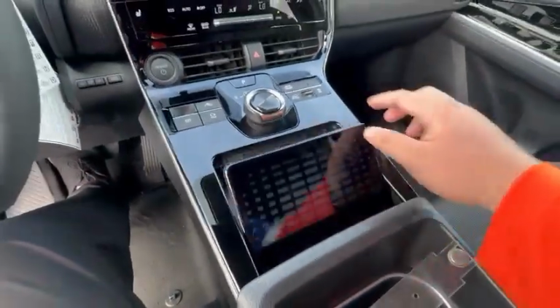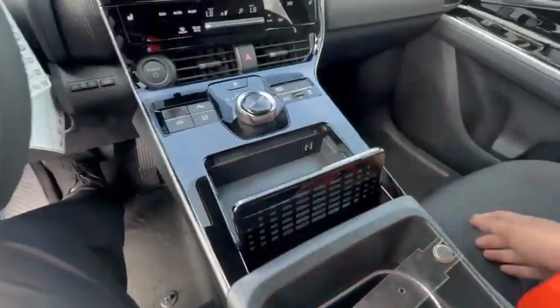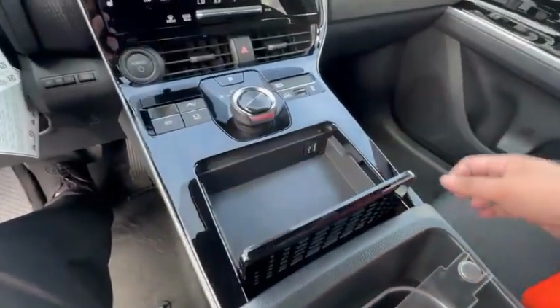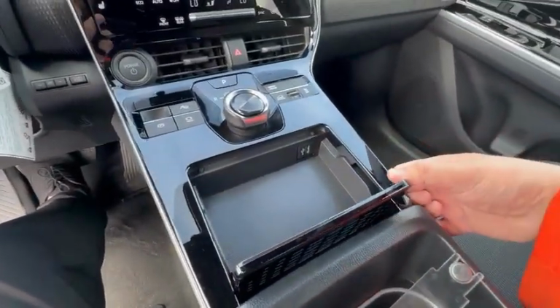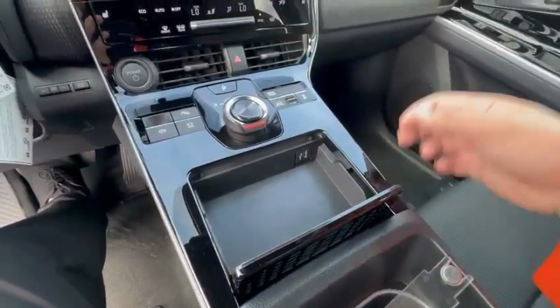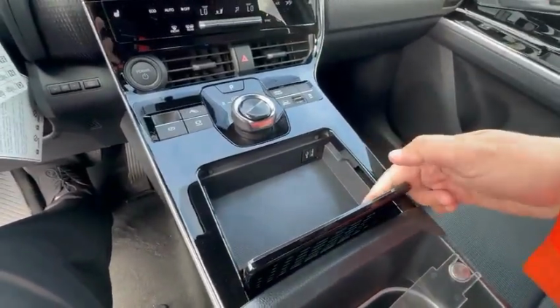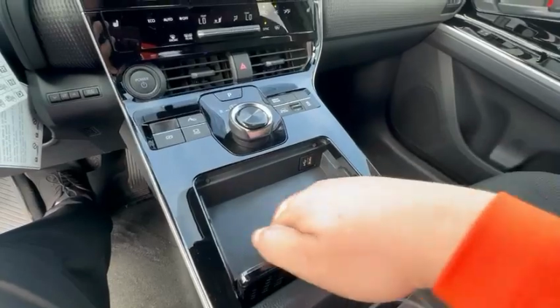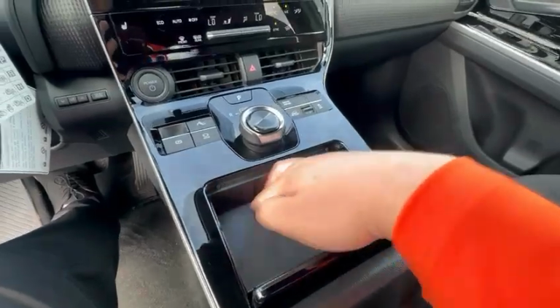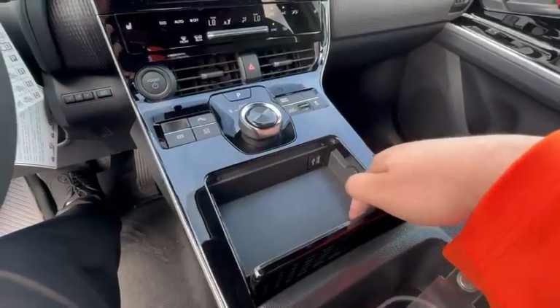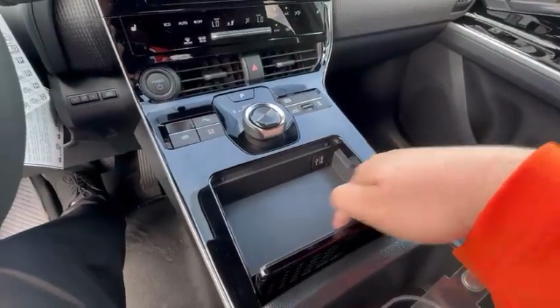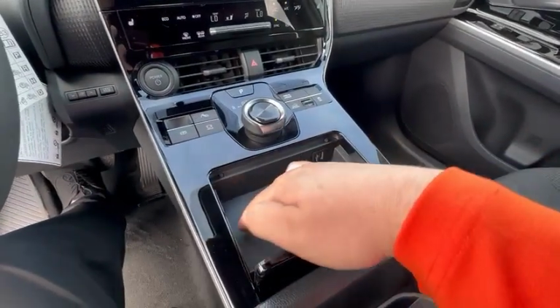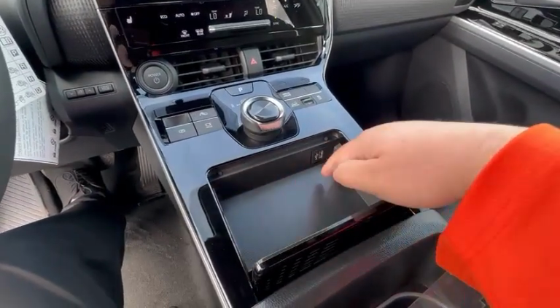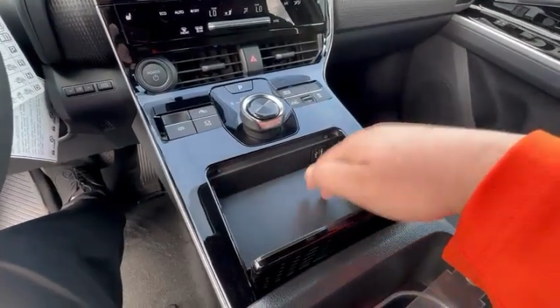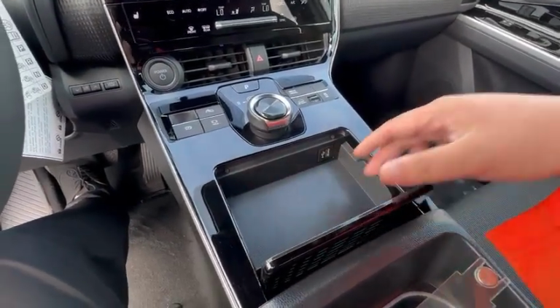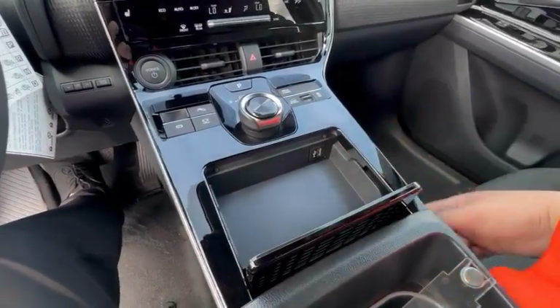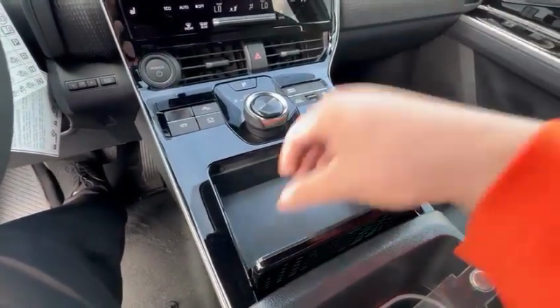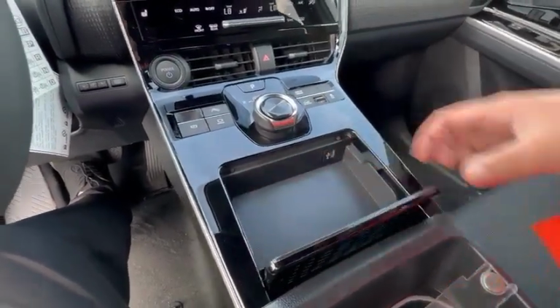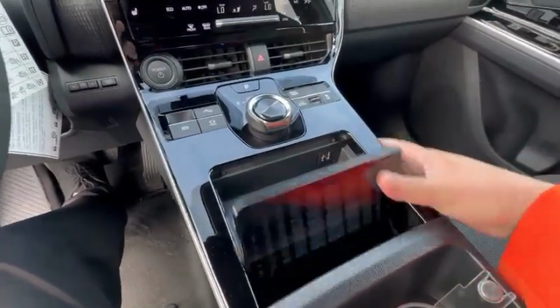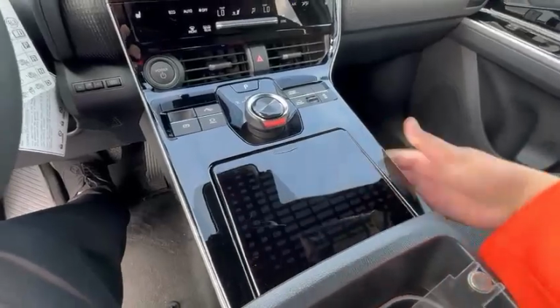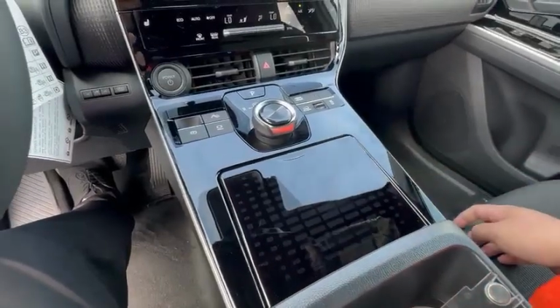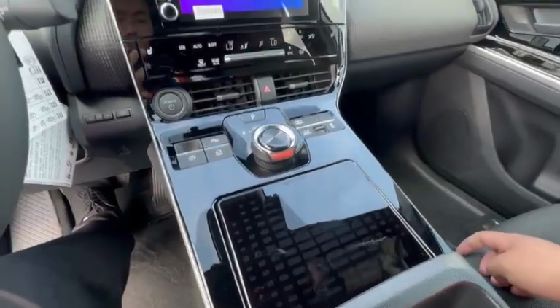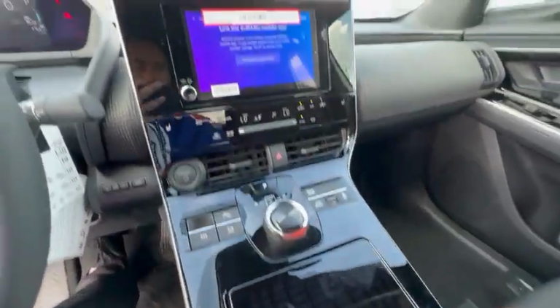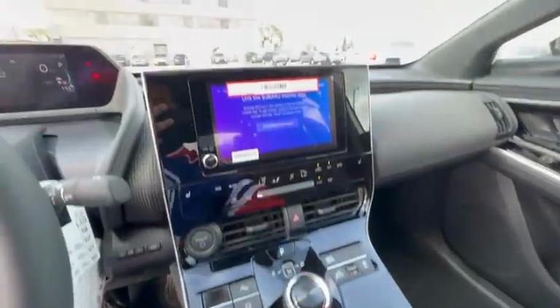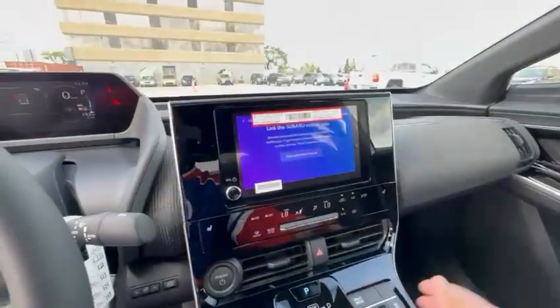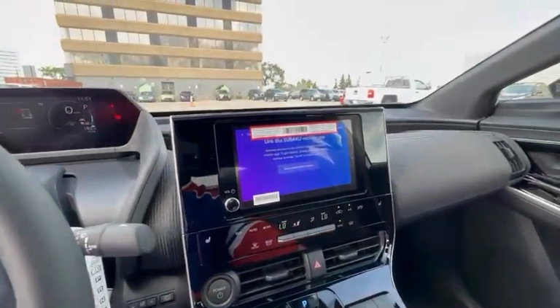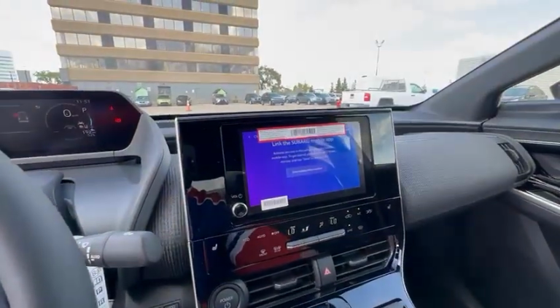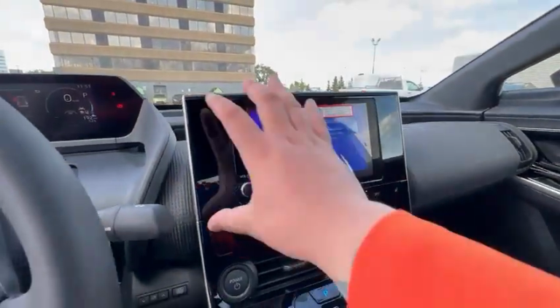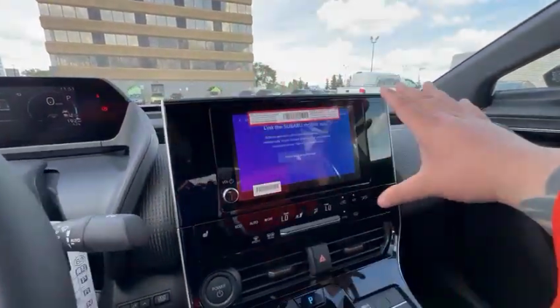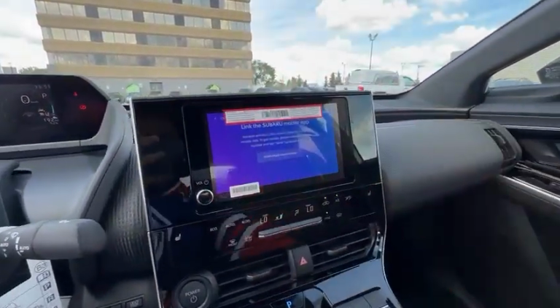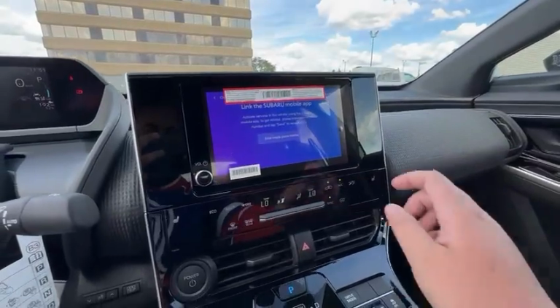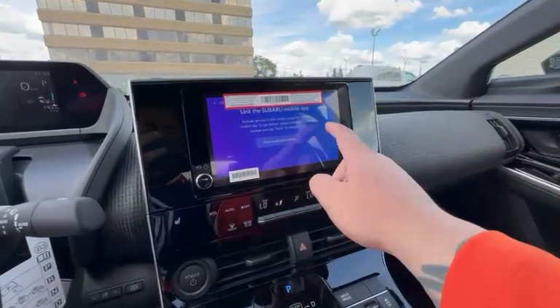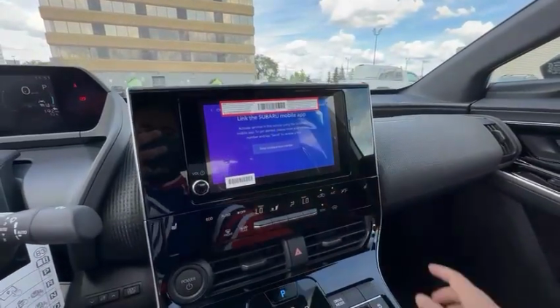You've got a little compartment, and for the higher trim levels you can get it with the wireless charger in here, so you can just set your phone down and close this. The higher trim levels also get the bigger screen, all touchscreen.